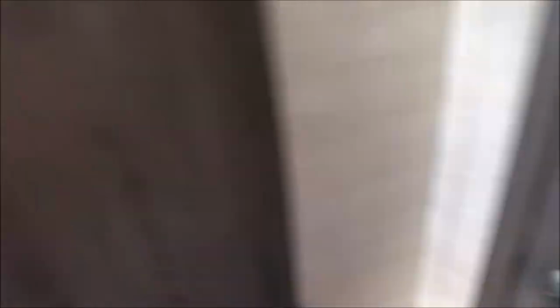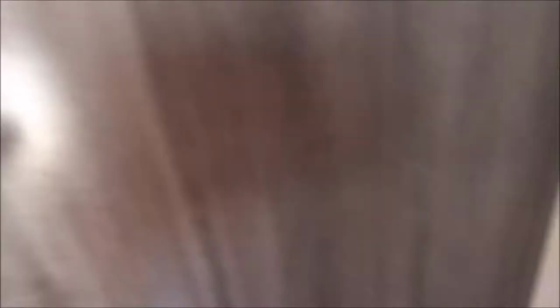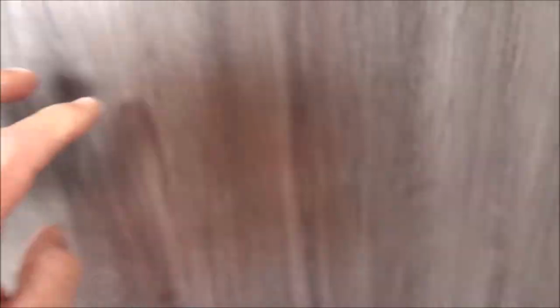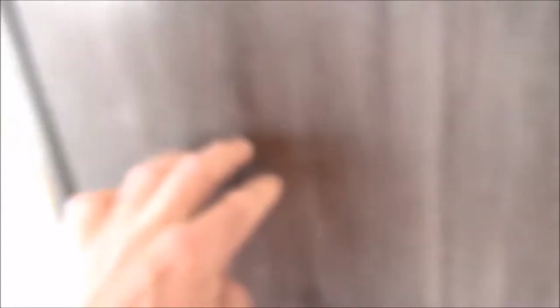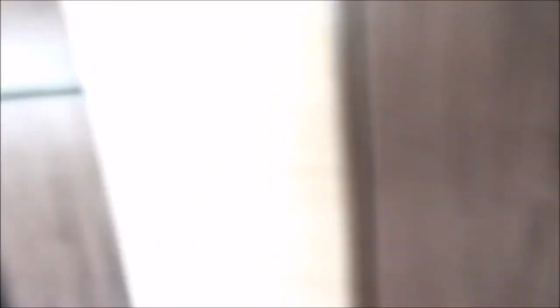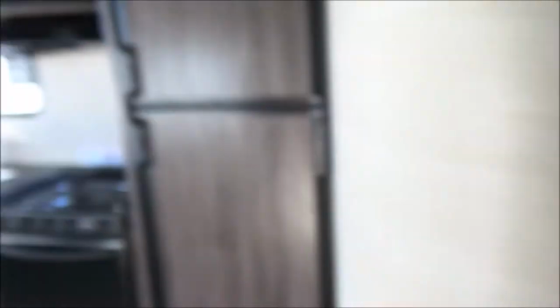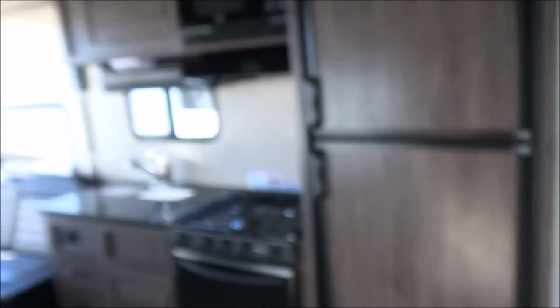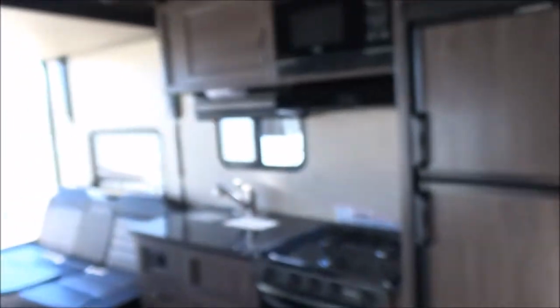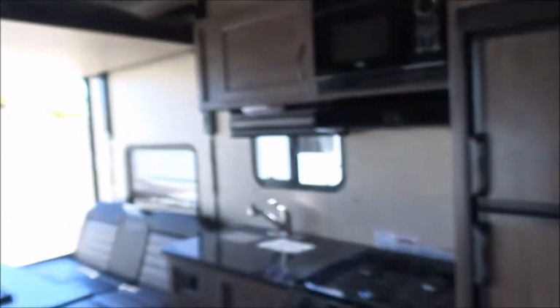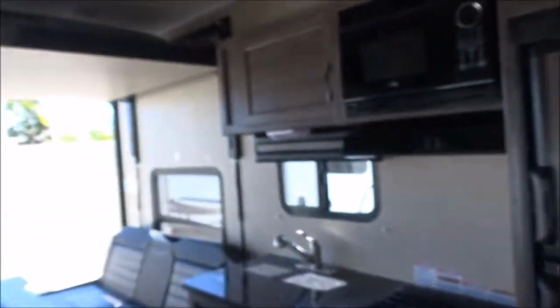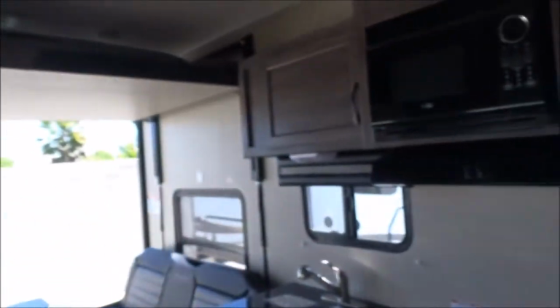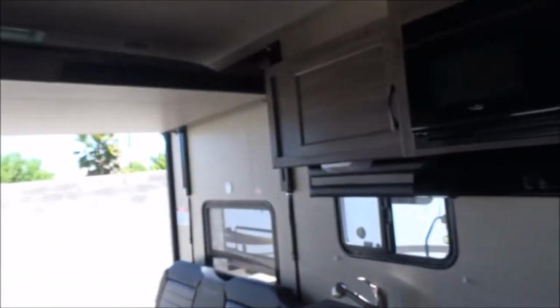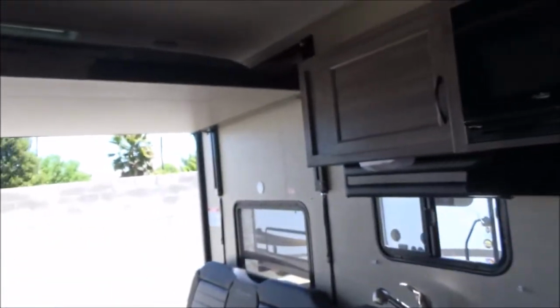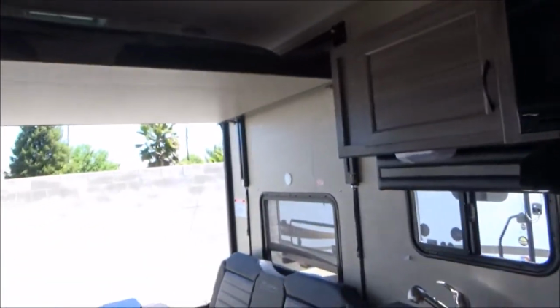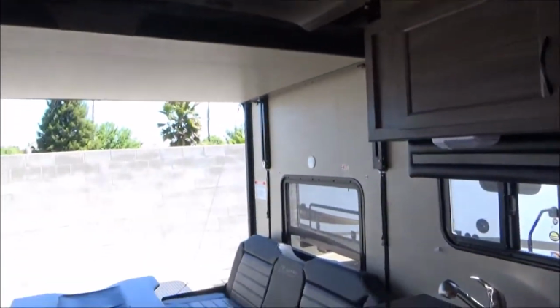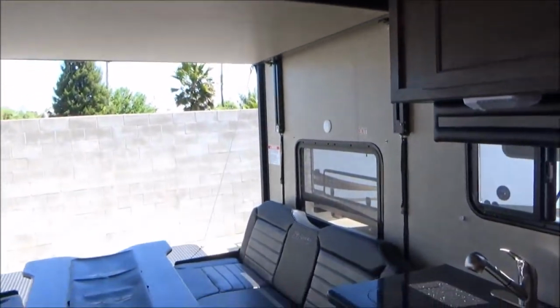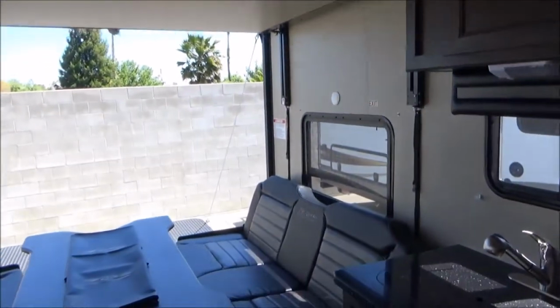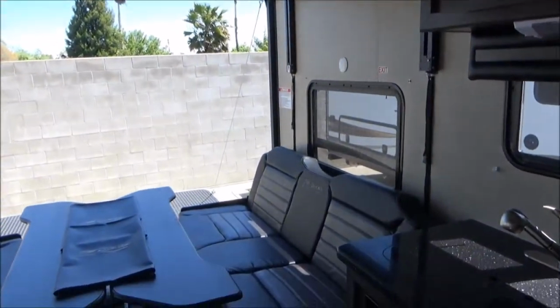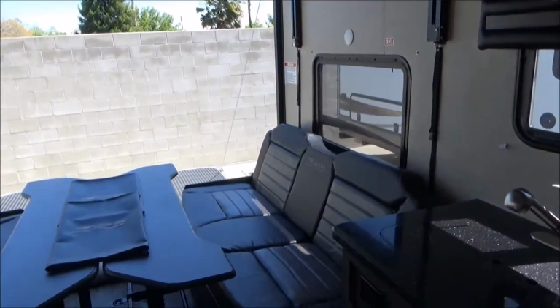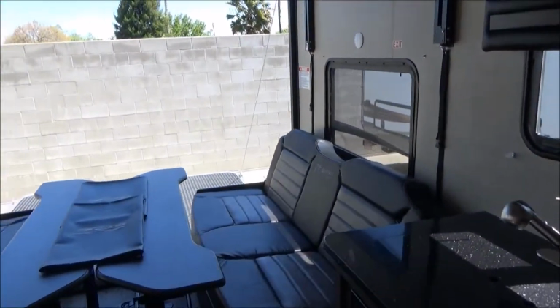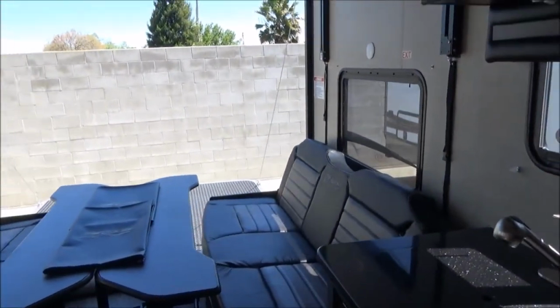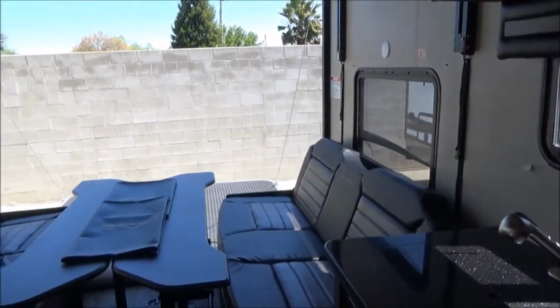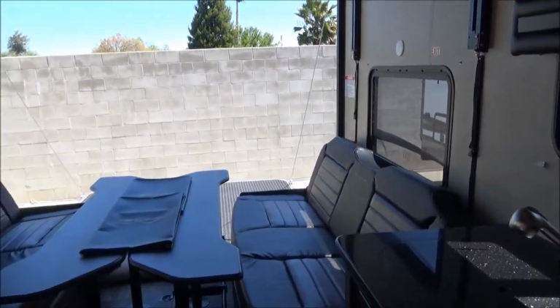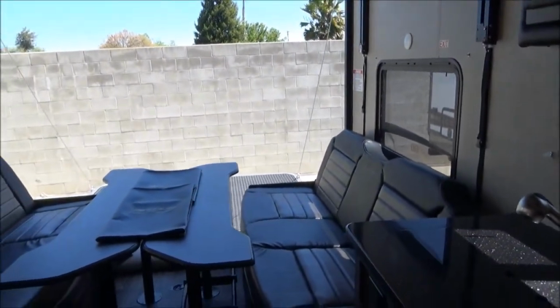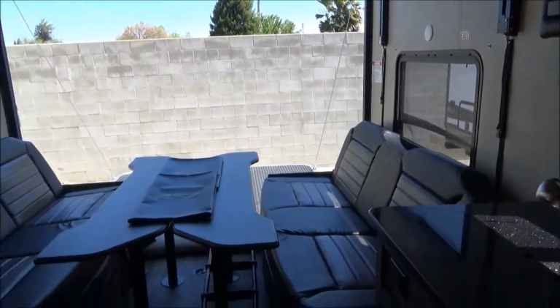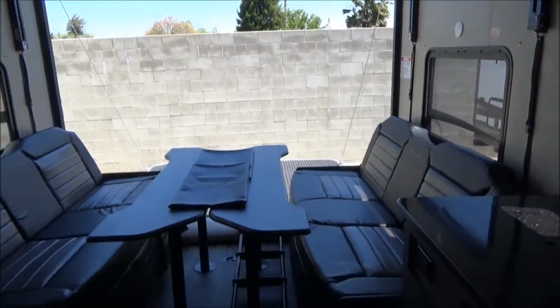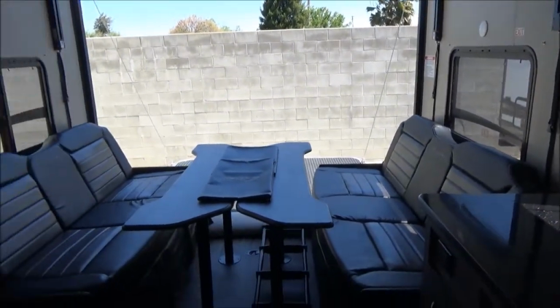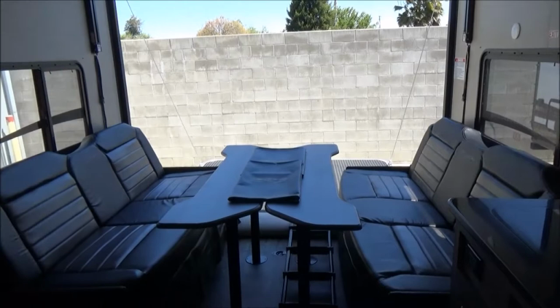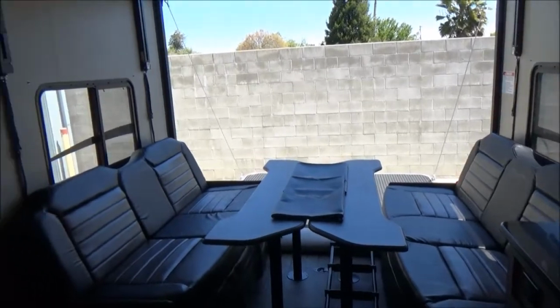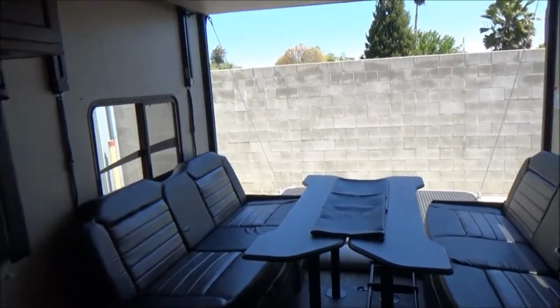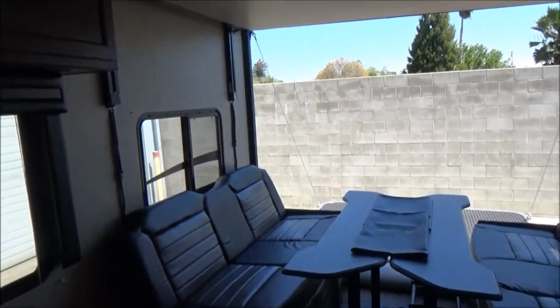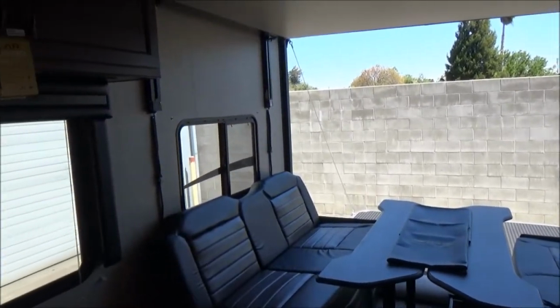Solid door here. We'll kind of pan around and give you a lay of the land. Lots of features on this.